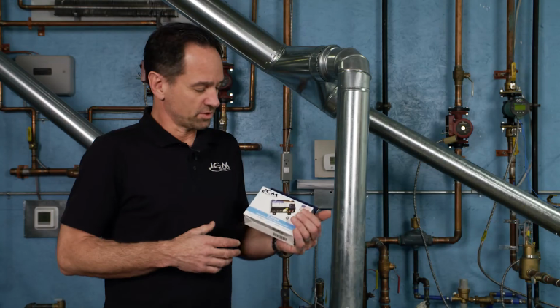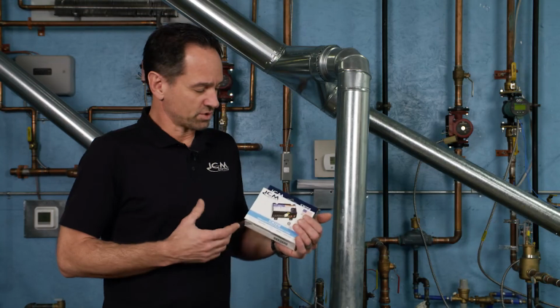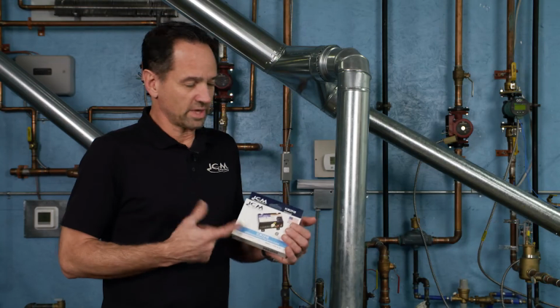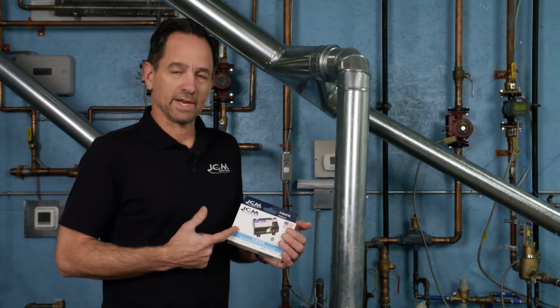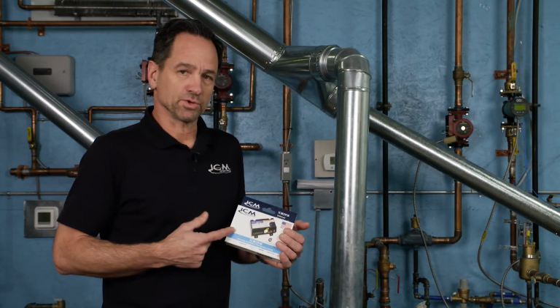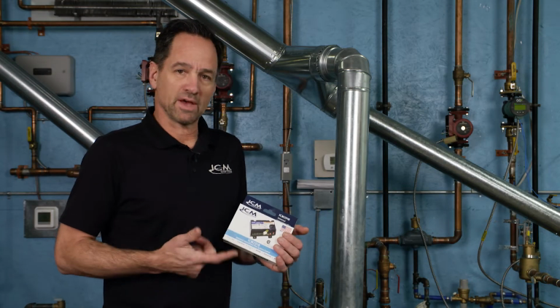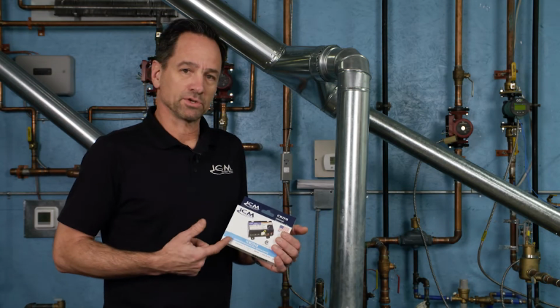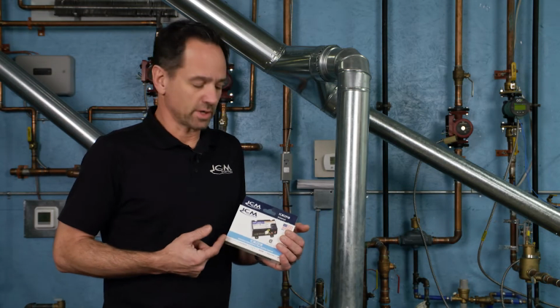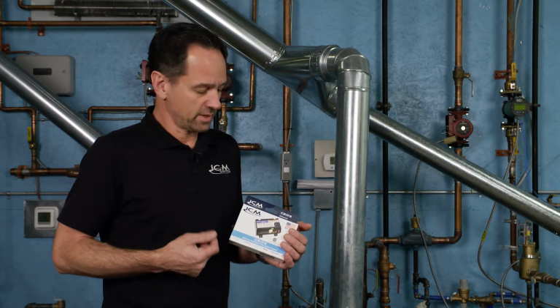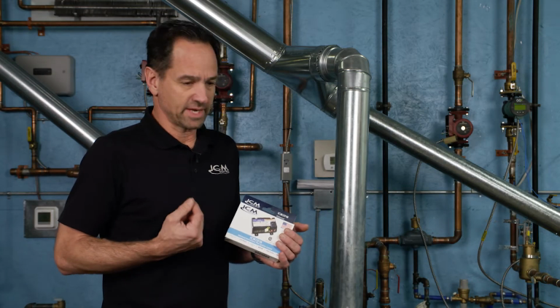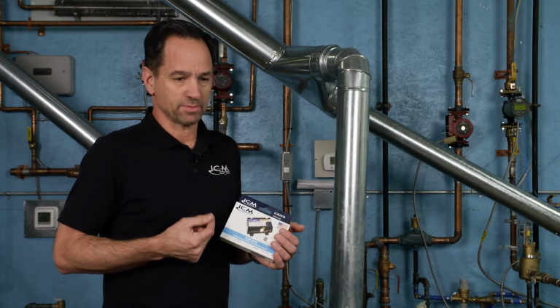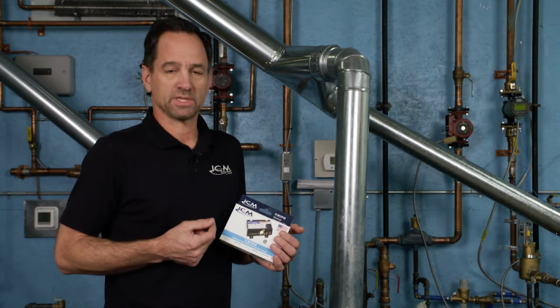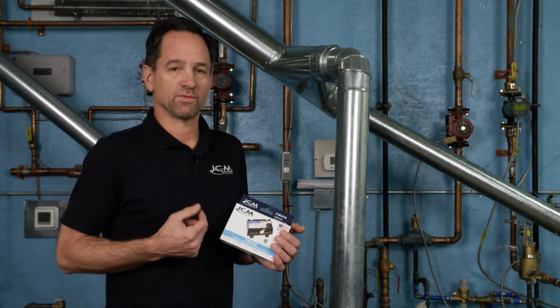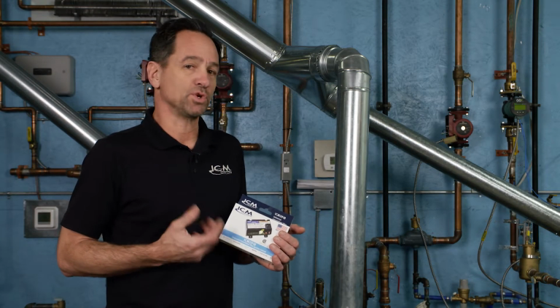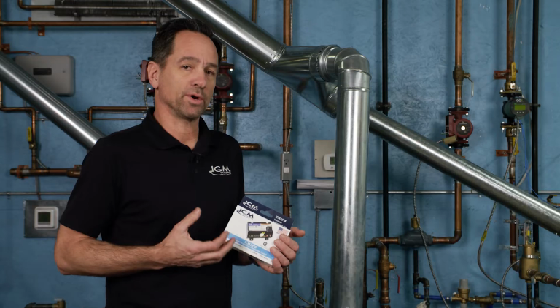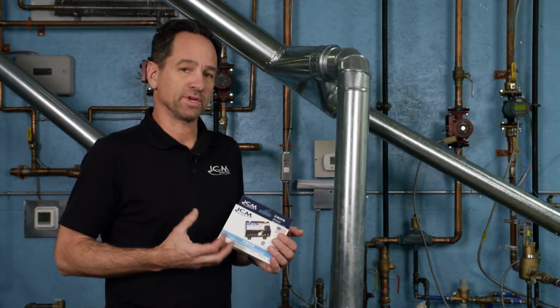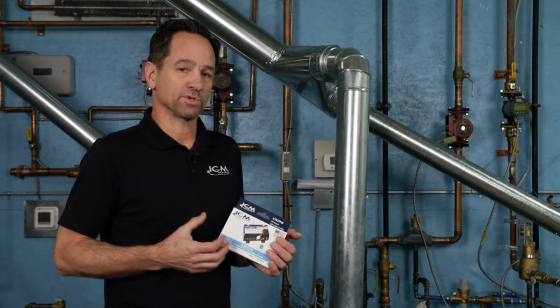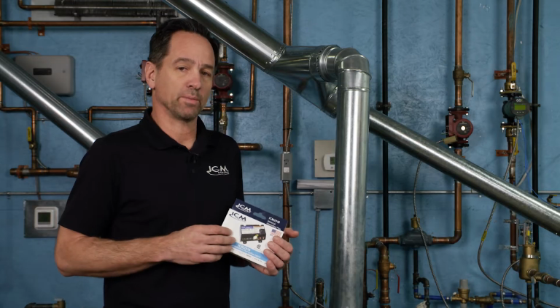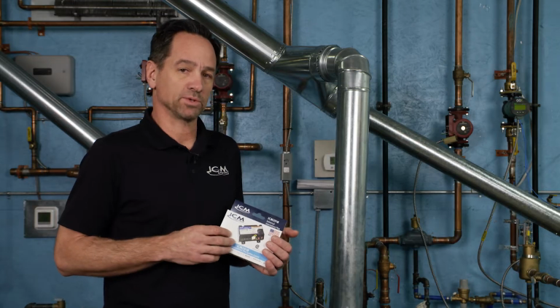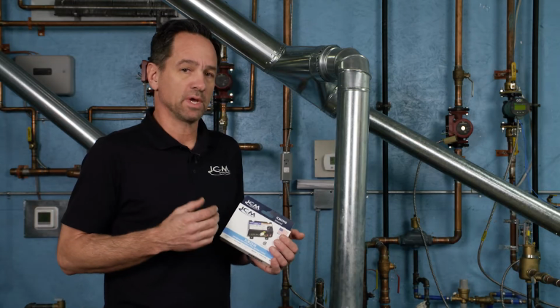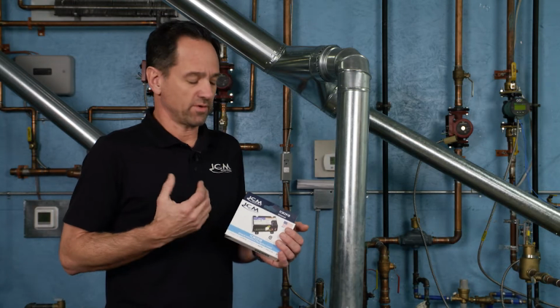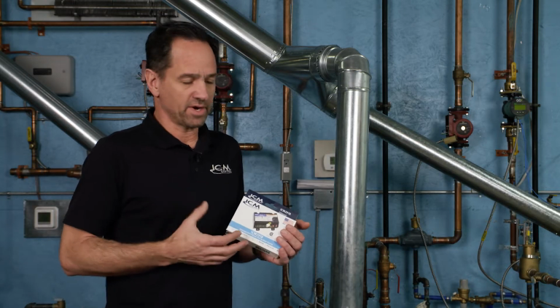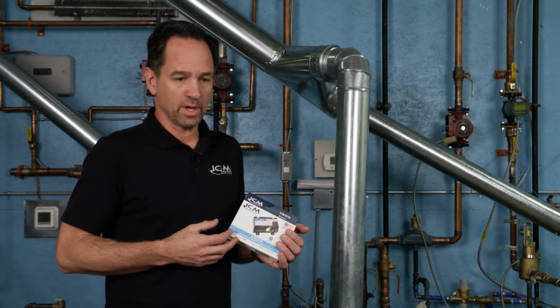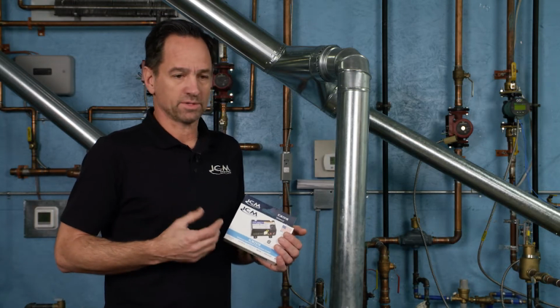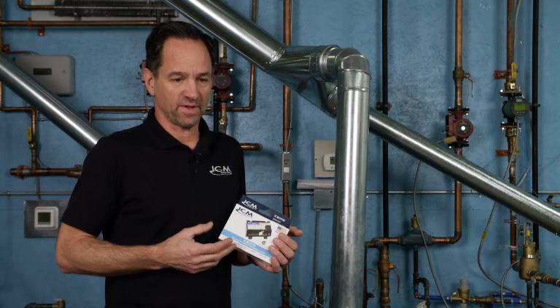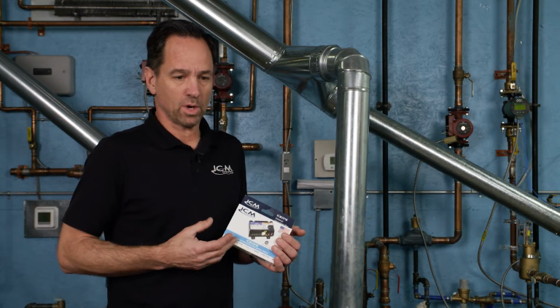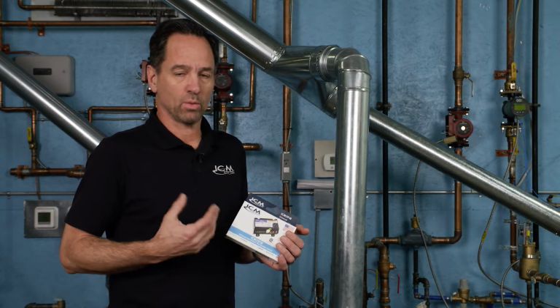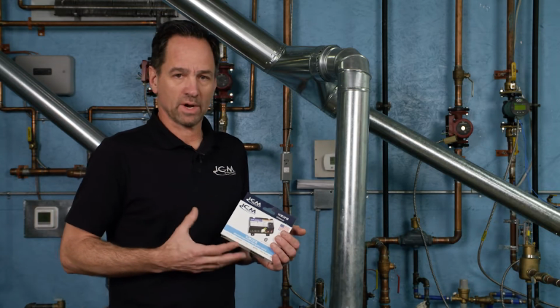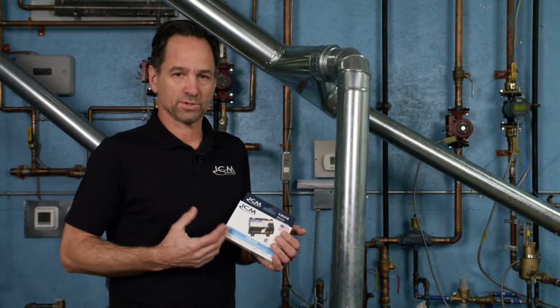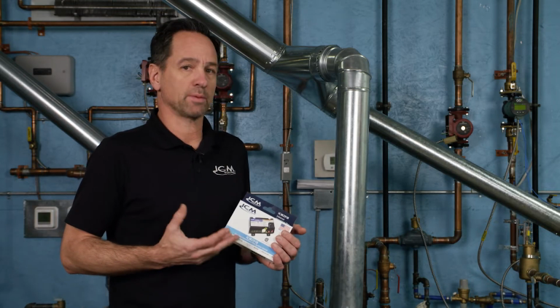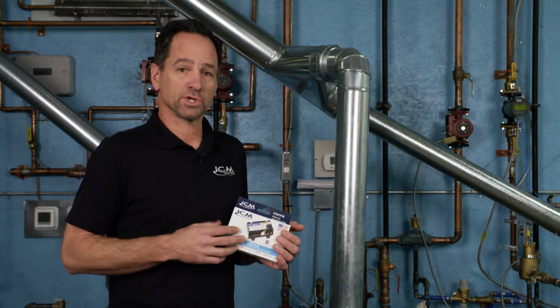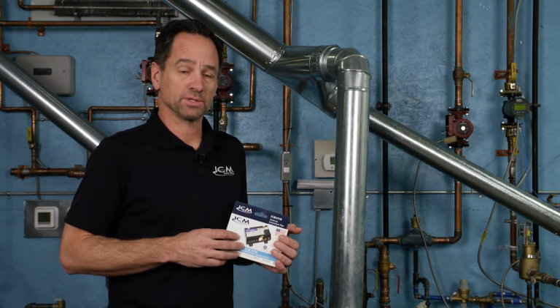This control is a really handy control to have in your truck. It takes the place of over 200 different control modules, from Honeywell to Fenwall, White Rogers, and Robert Shaw's.